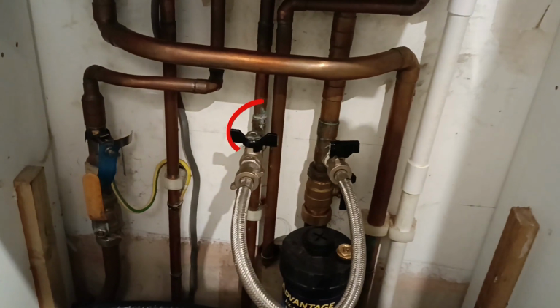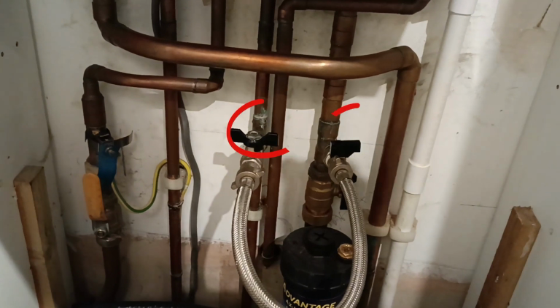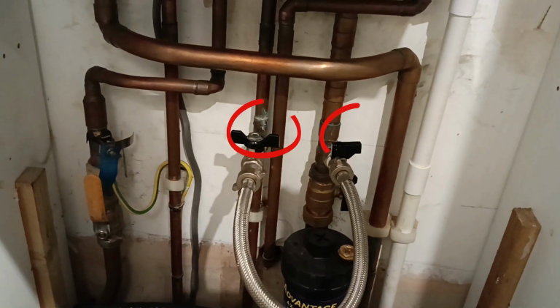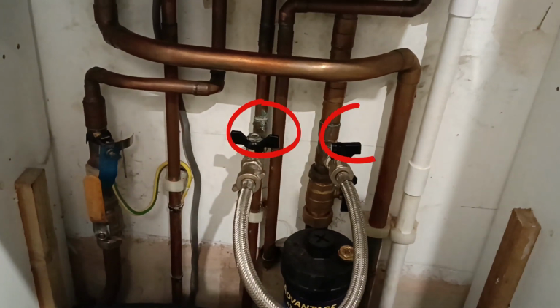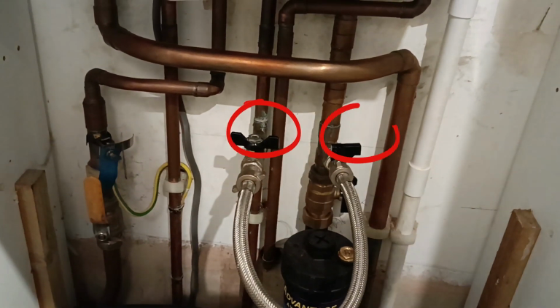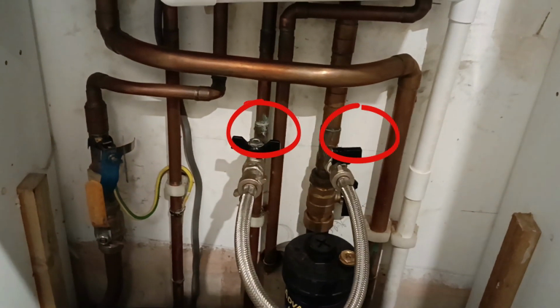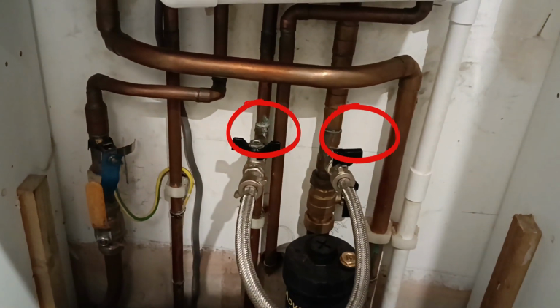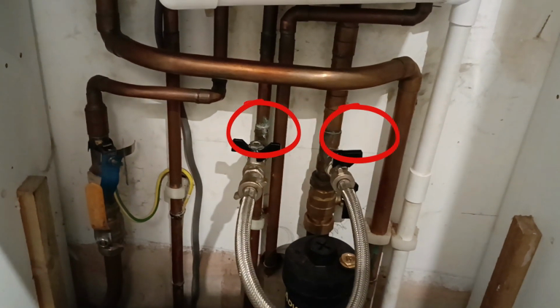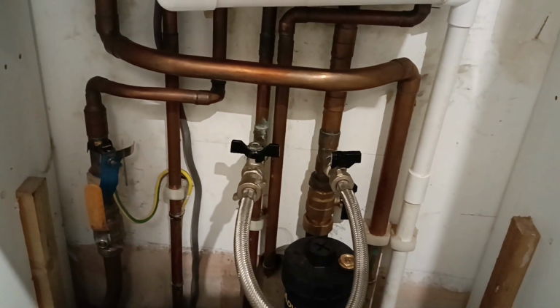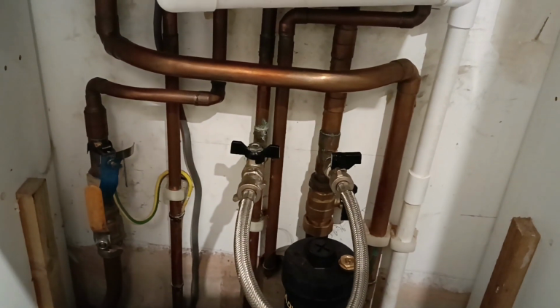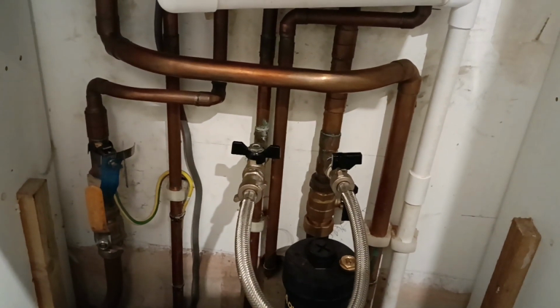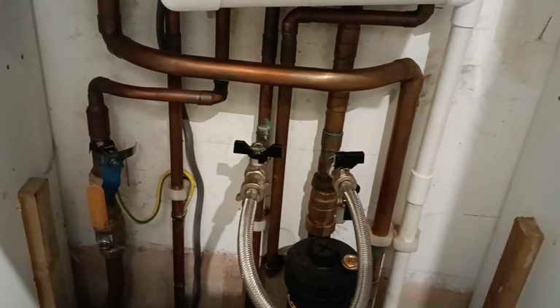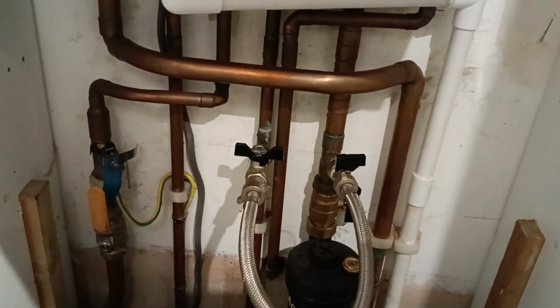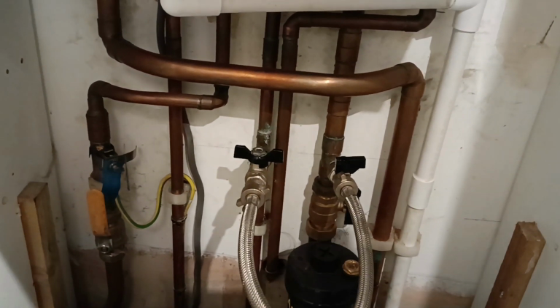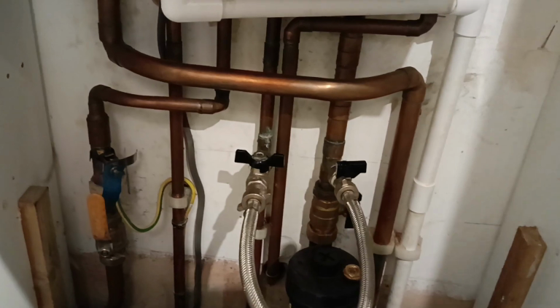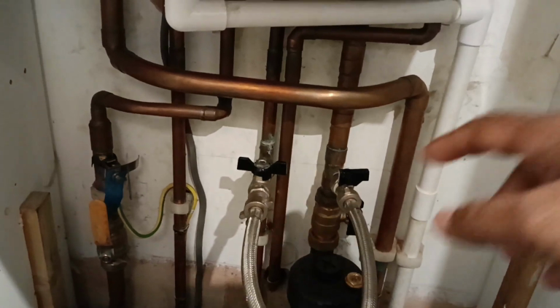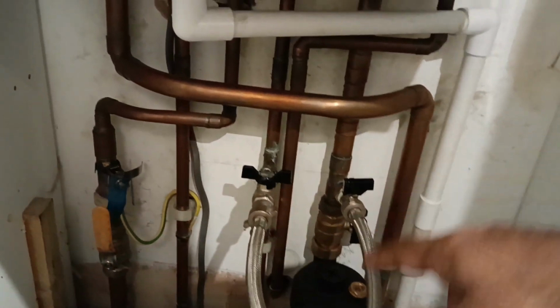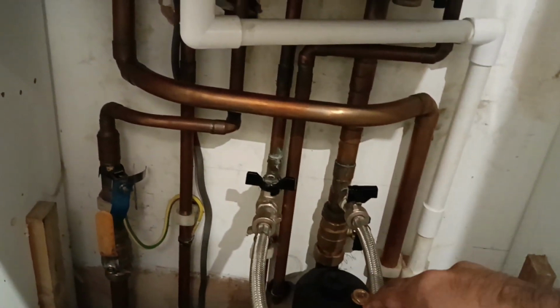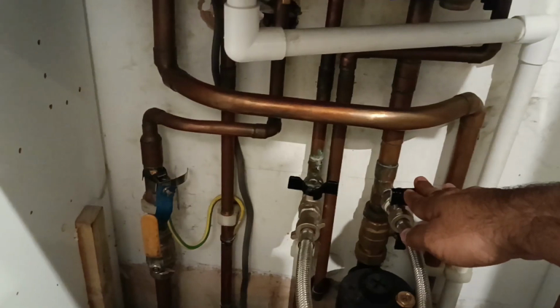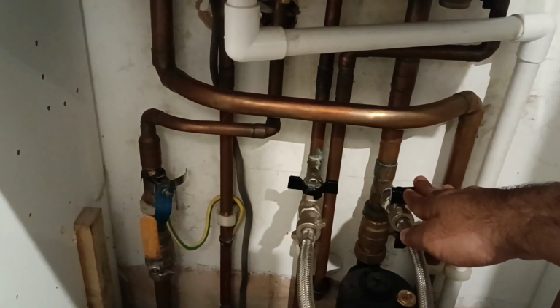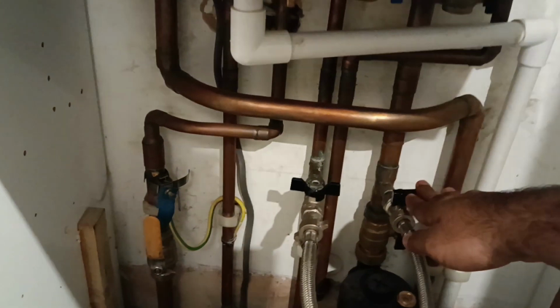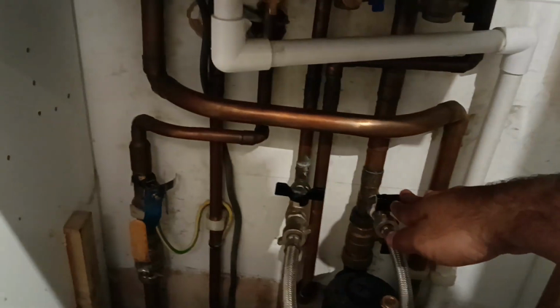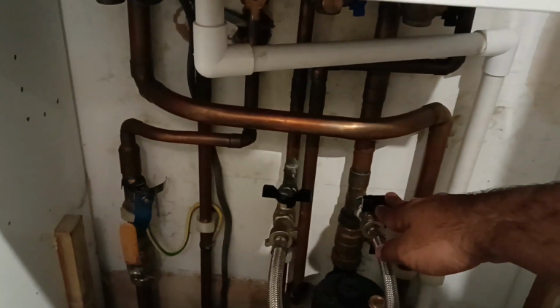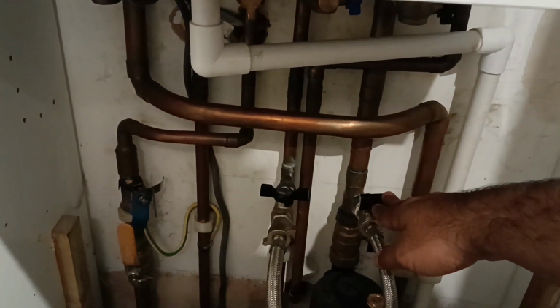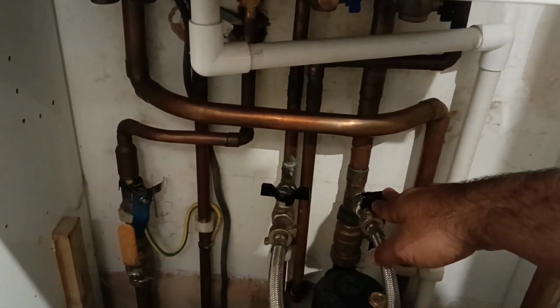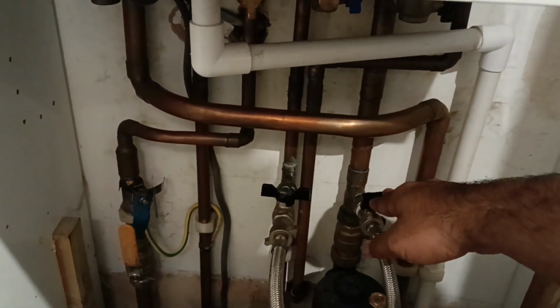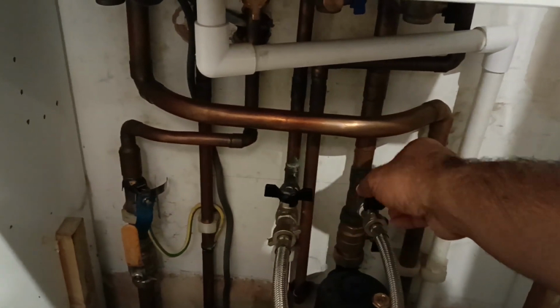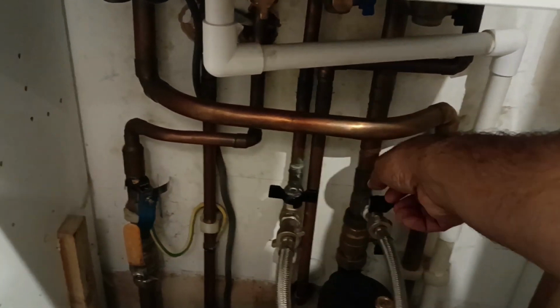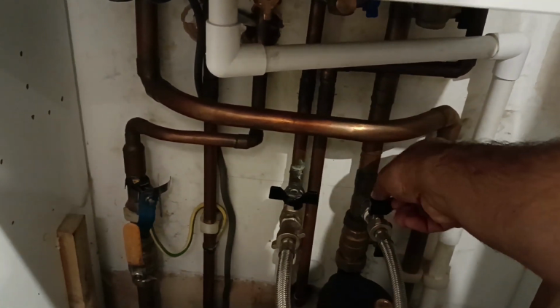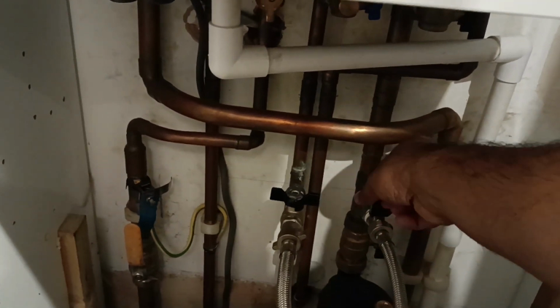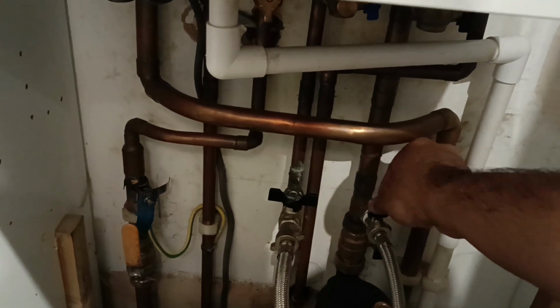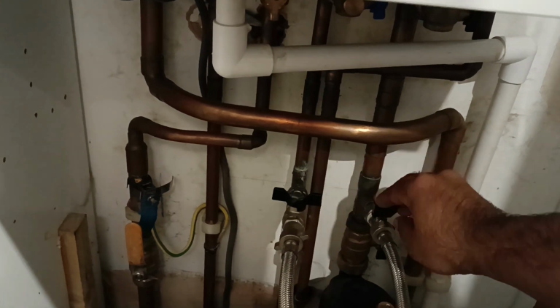The next step is to slowly open both taps on the filling loop. You will hear water rushing into the system and you'll see the pressure gauge start to rise. Once the pressure reaches just above 1 bar, close both taps.